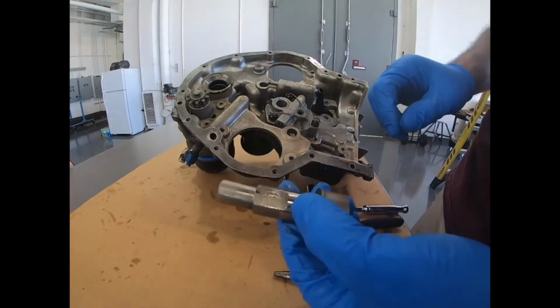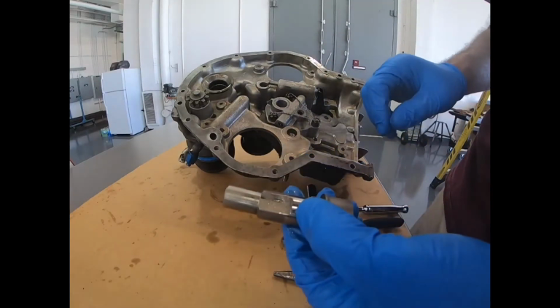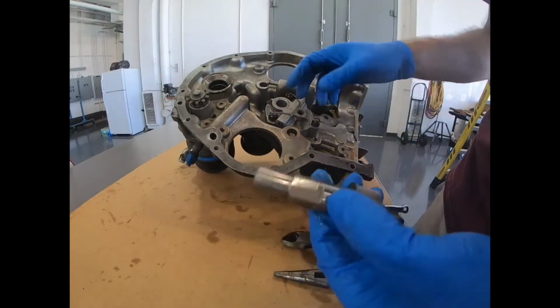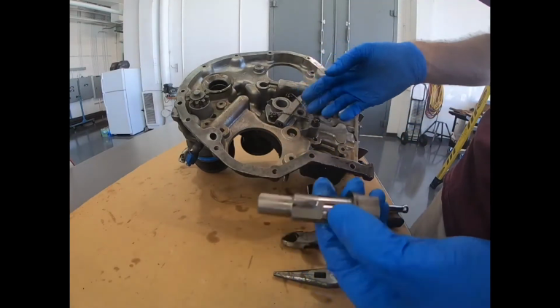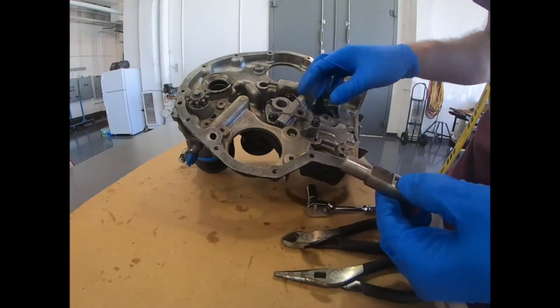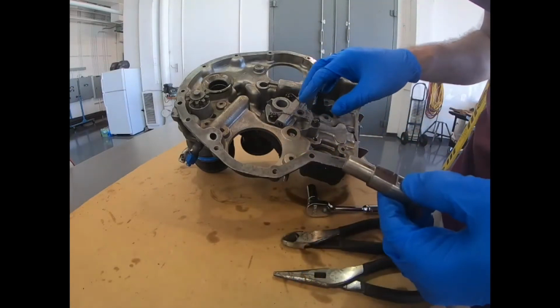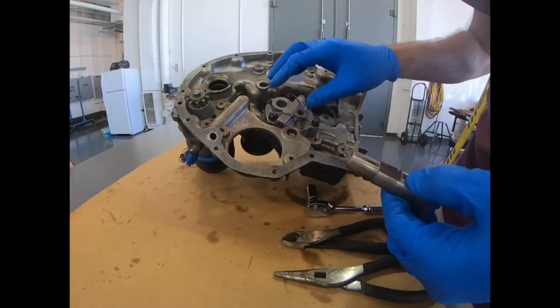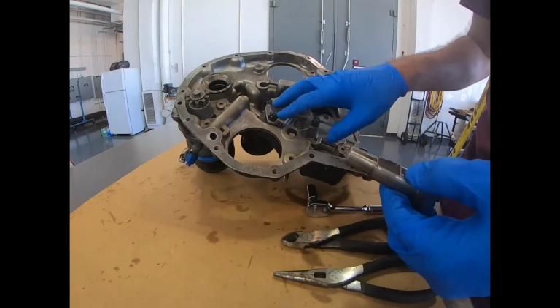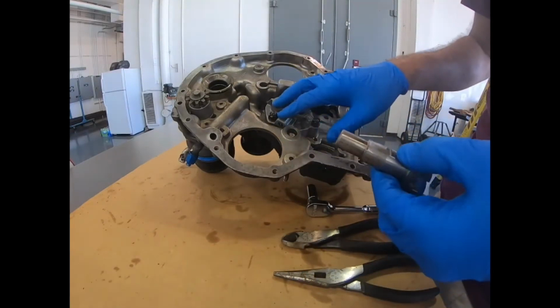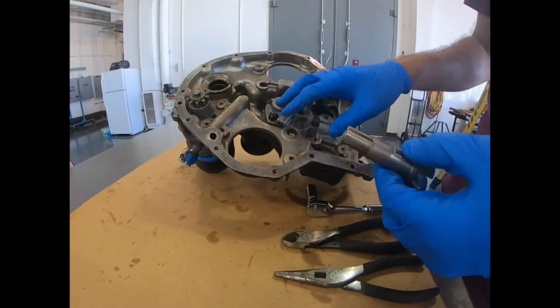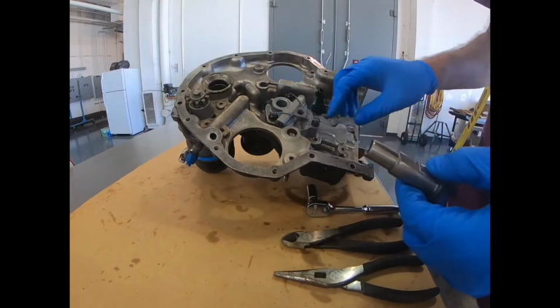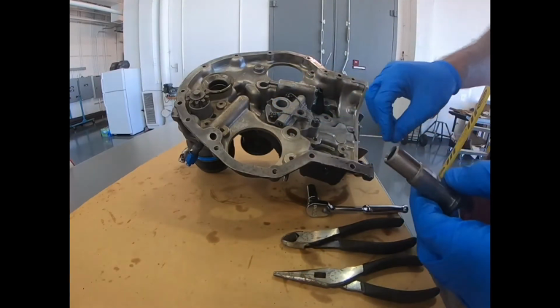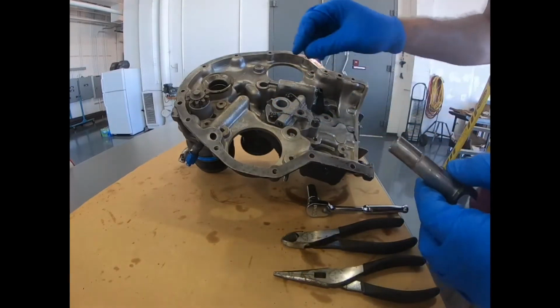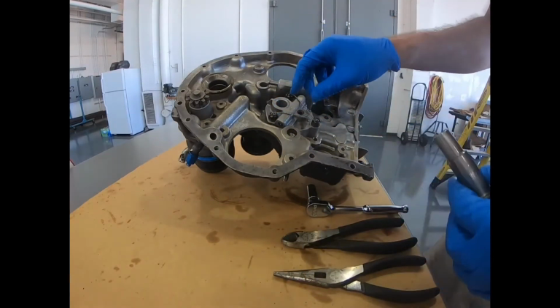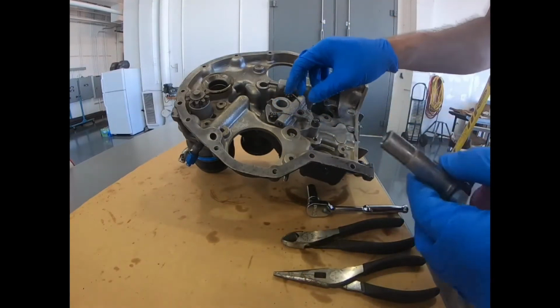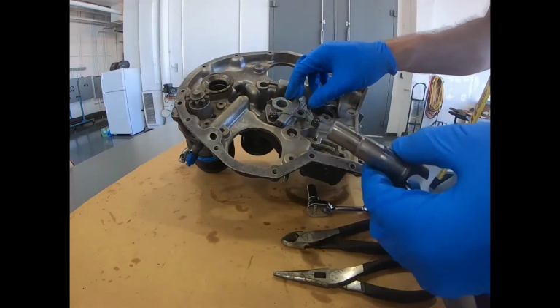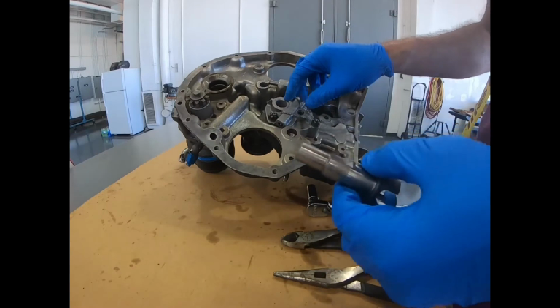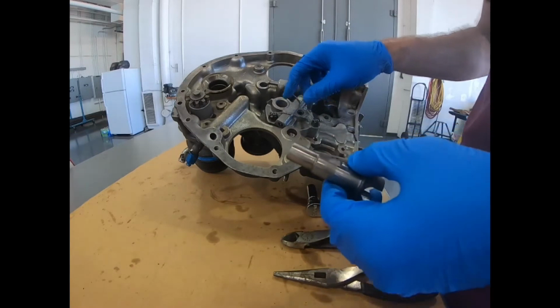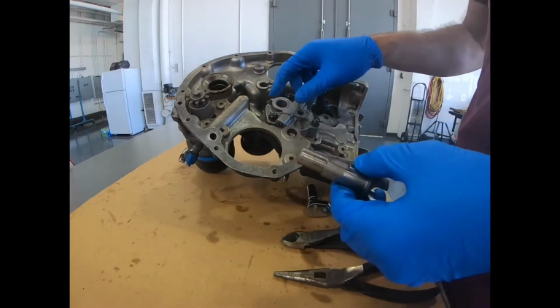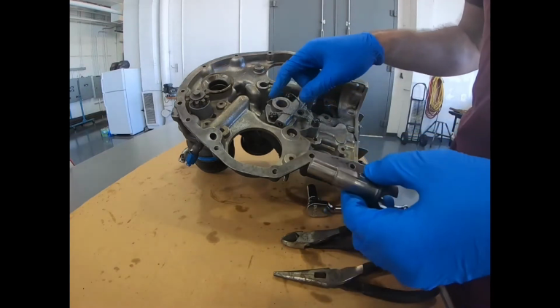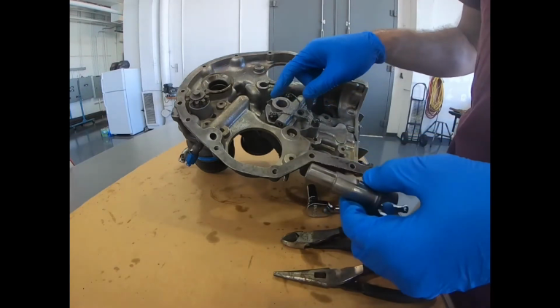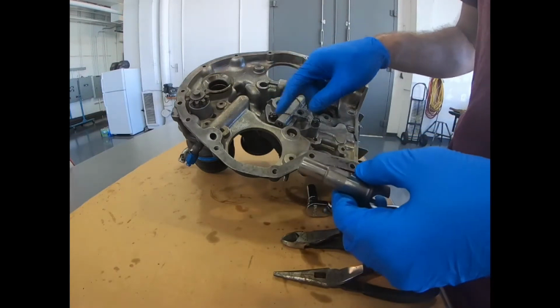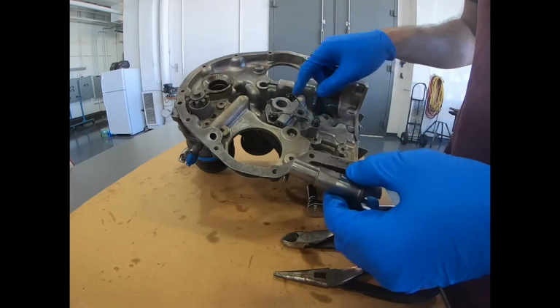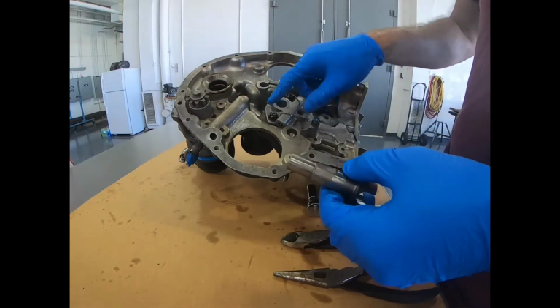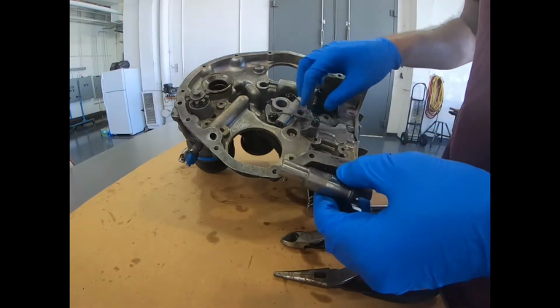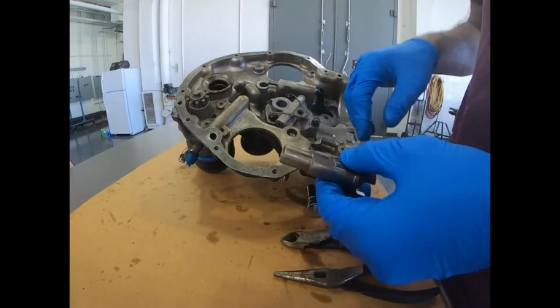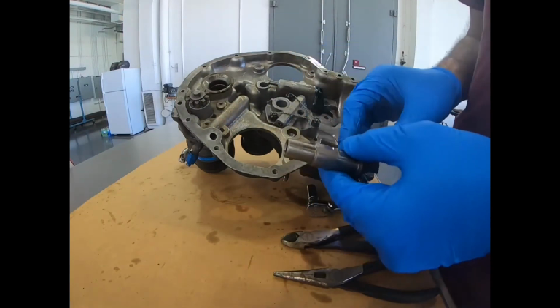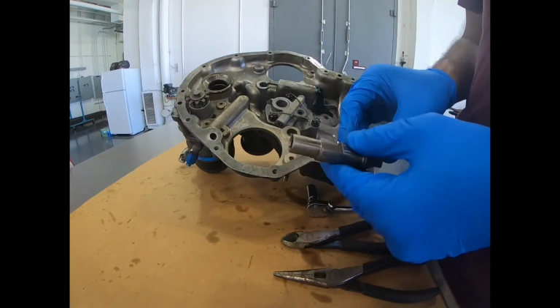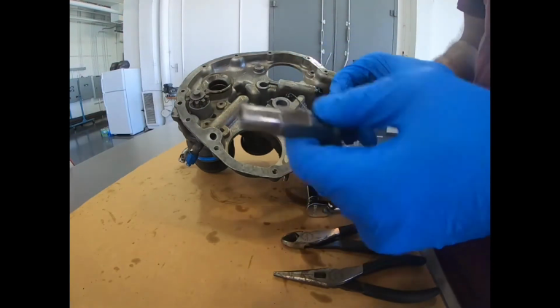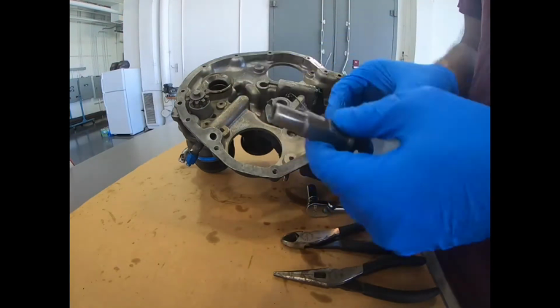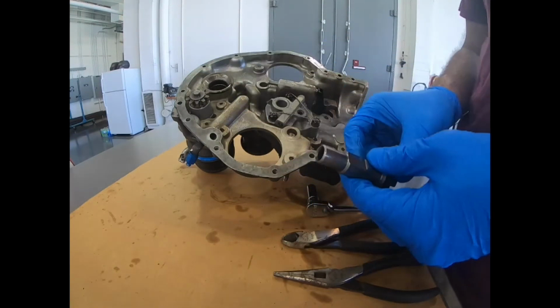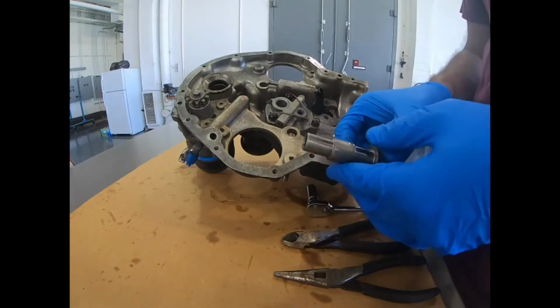So this video is going to show us disassembling this, installing the new gears, and then reconnecting the safeties and torquing. That's what we're going to do.